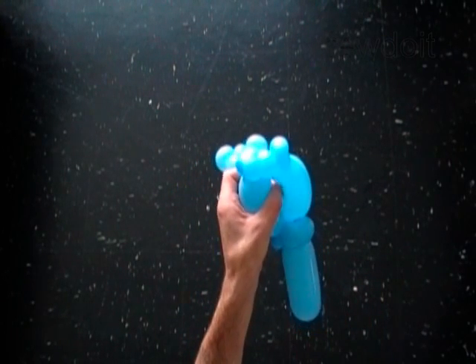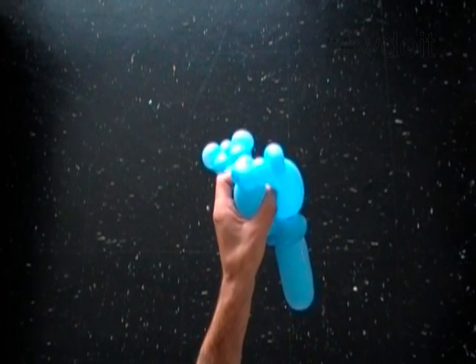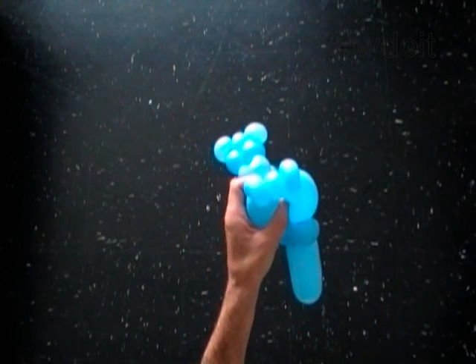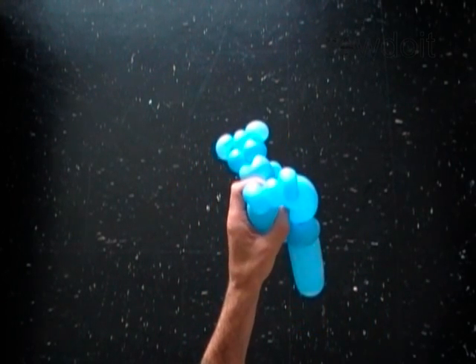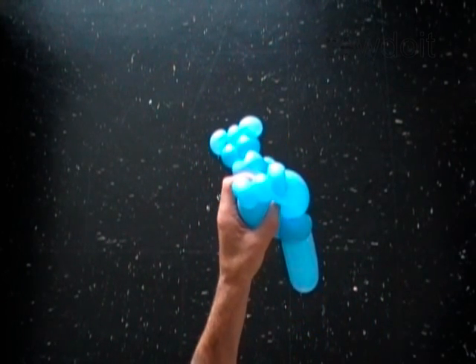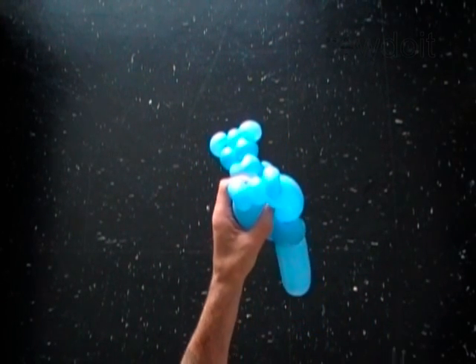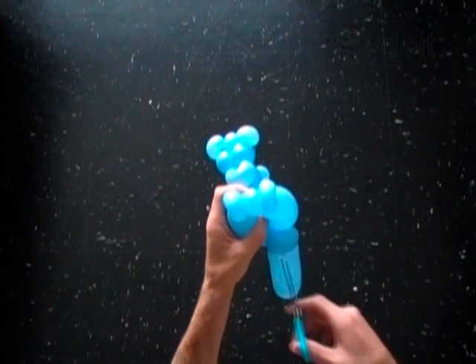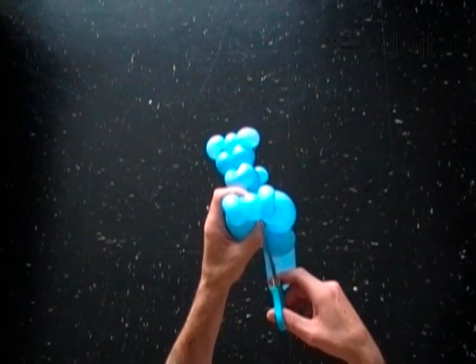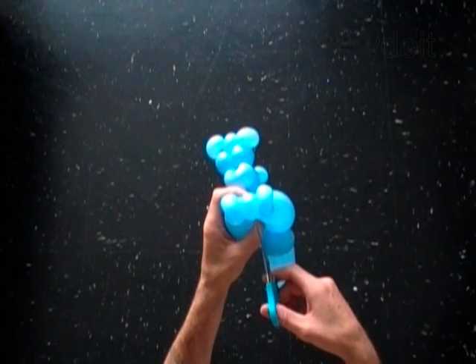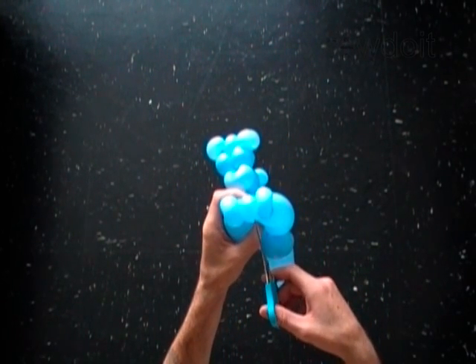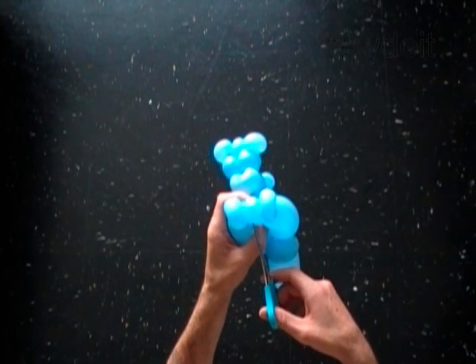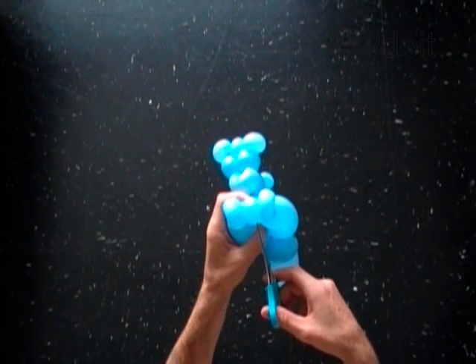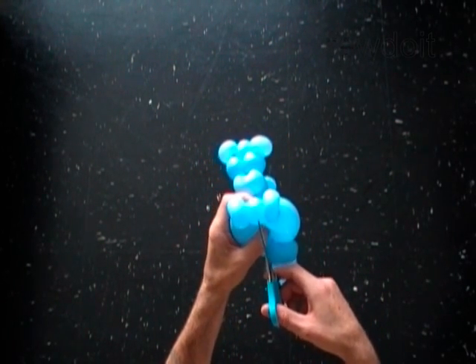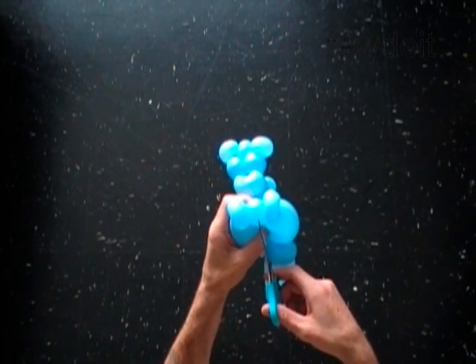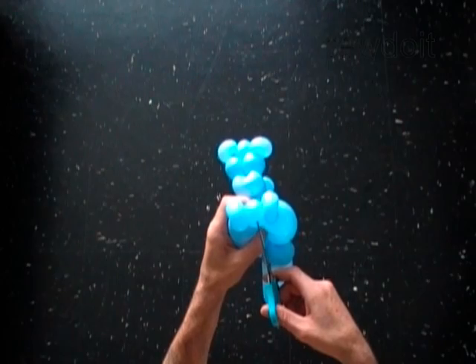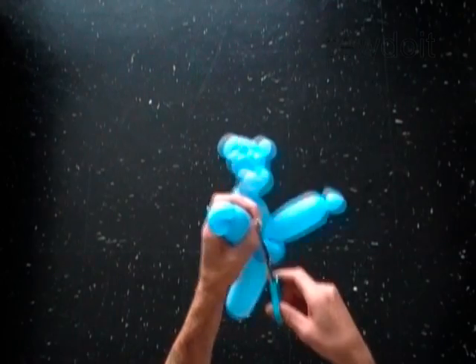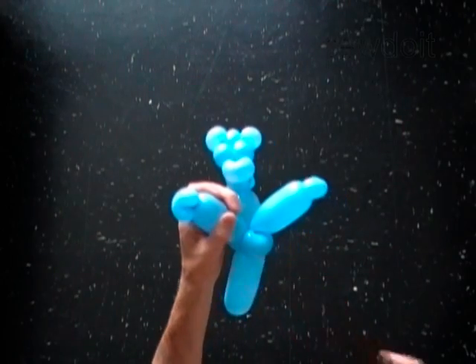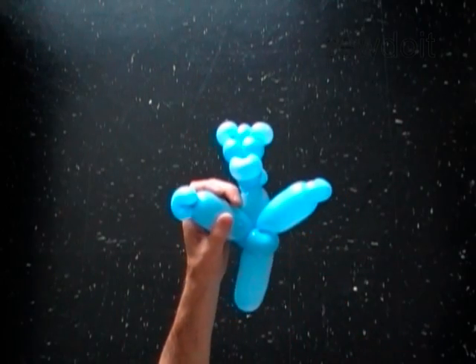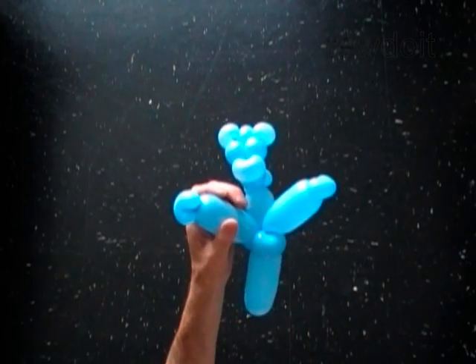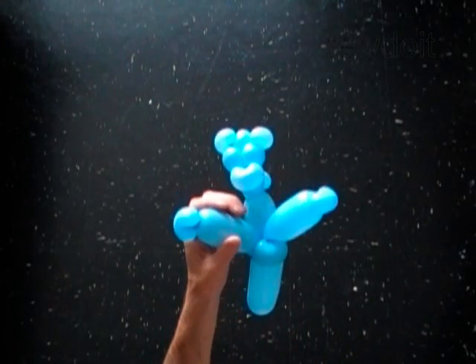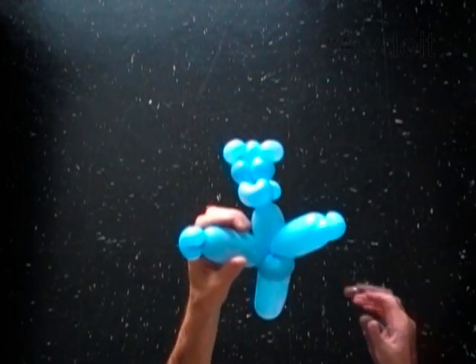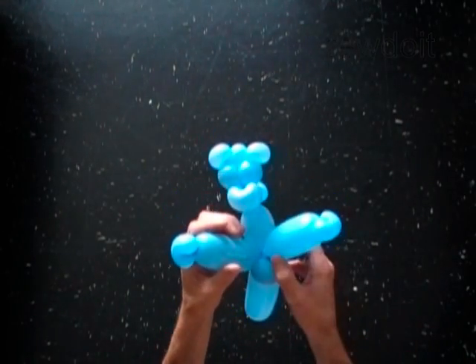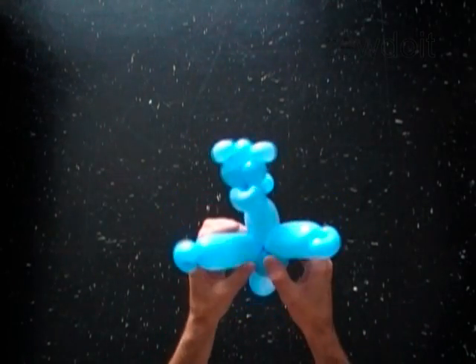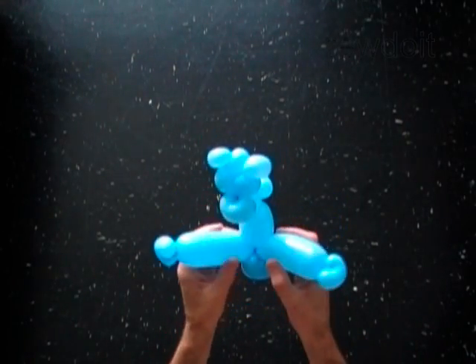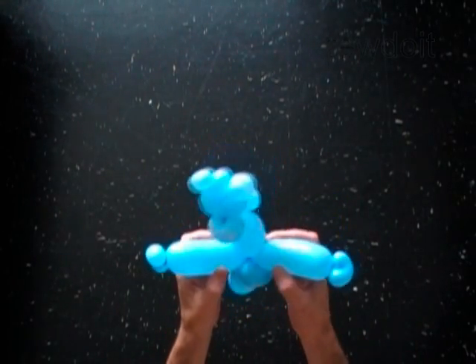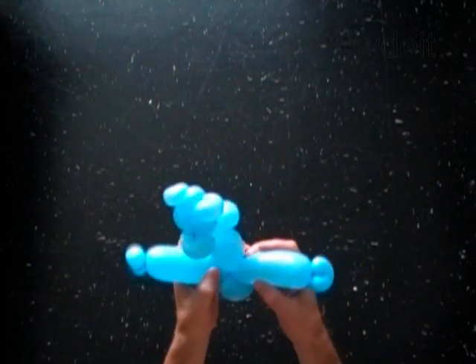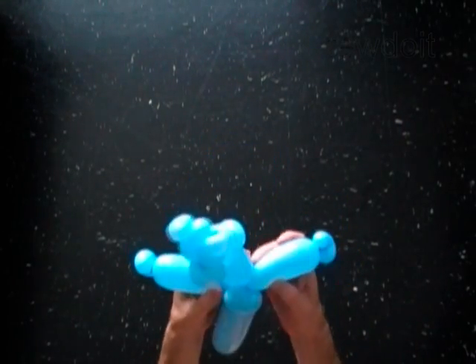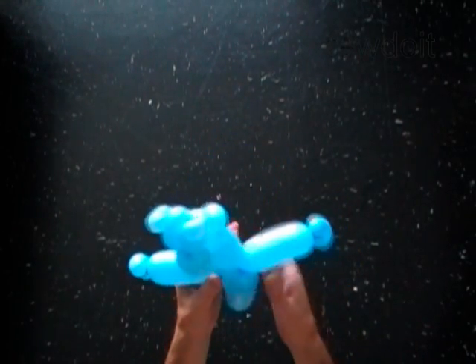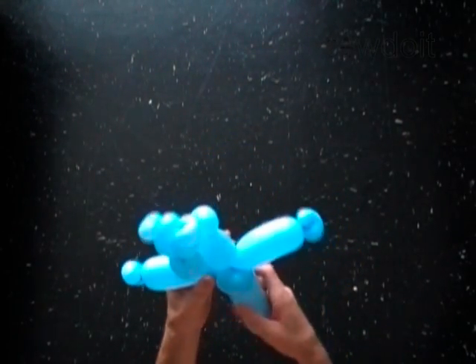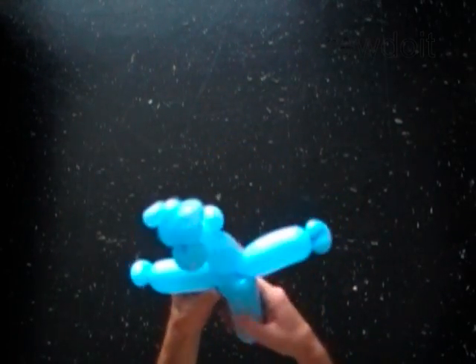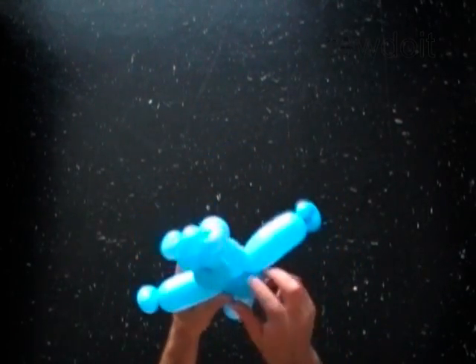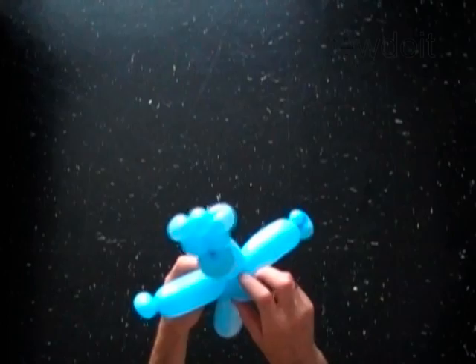Now you have to pop the 13th bubble. Pop! Fix all bubbles in proper position.